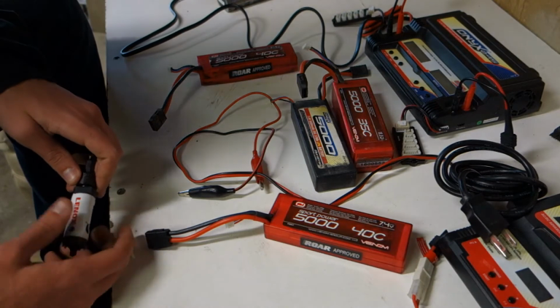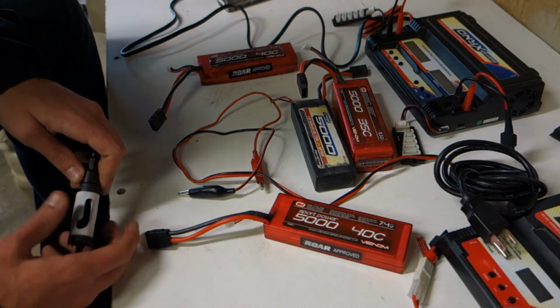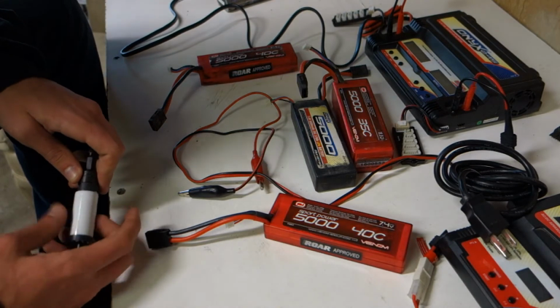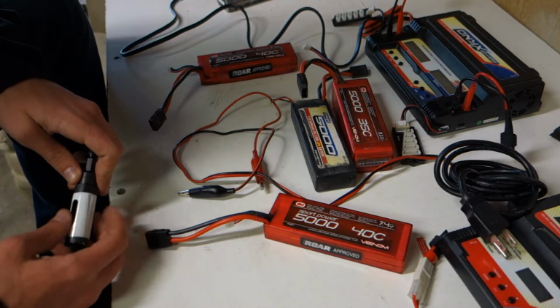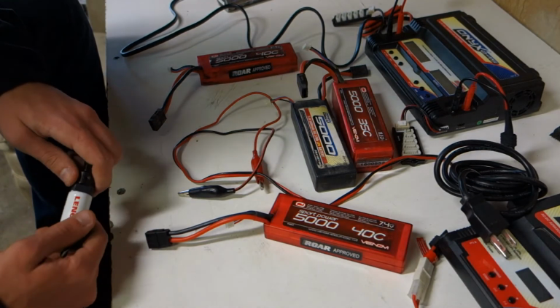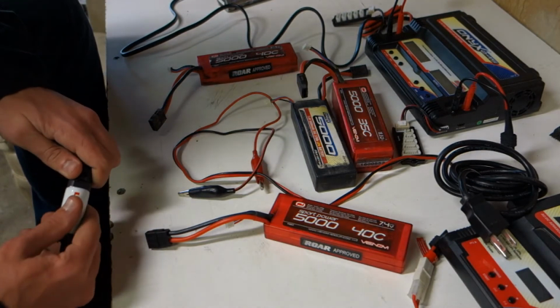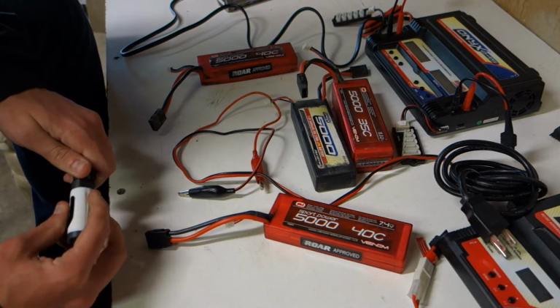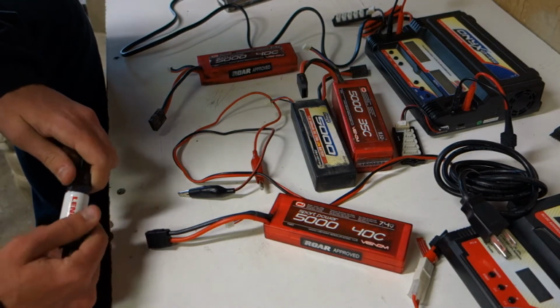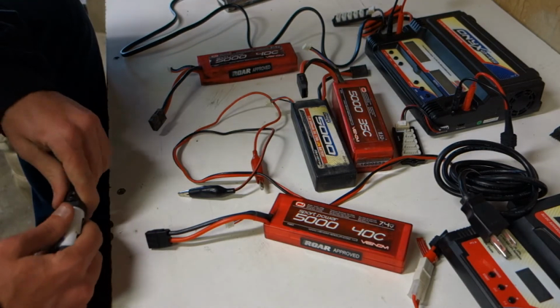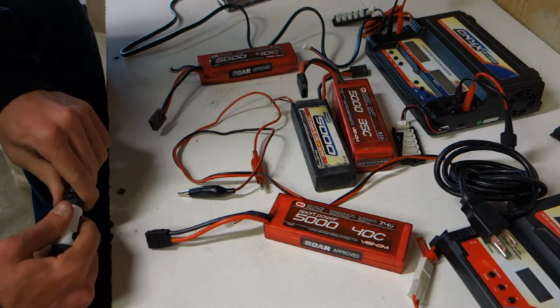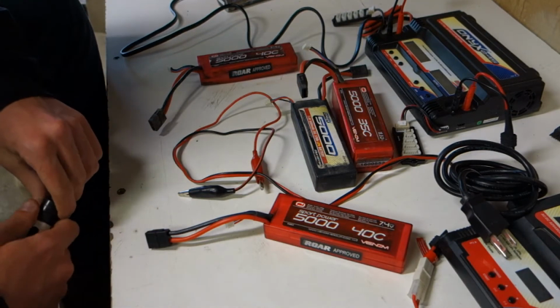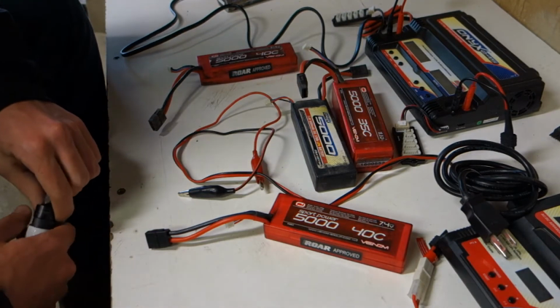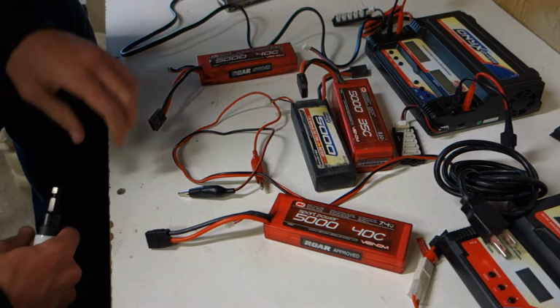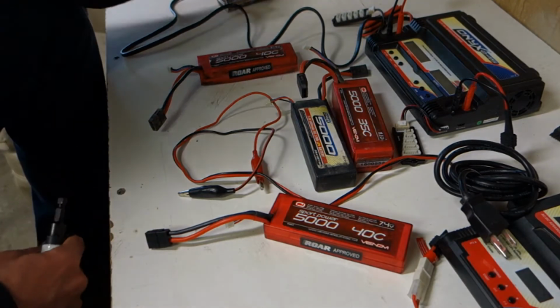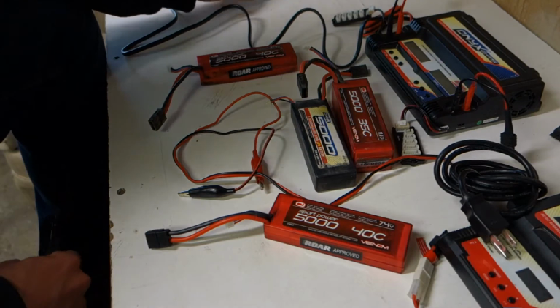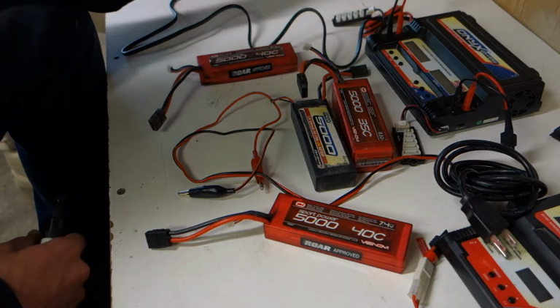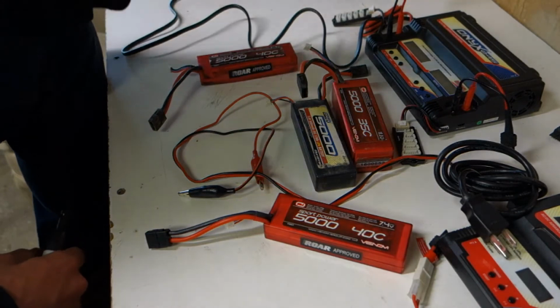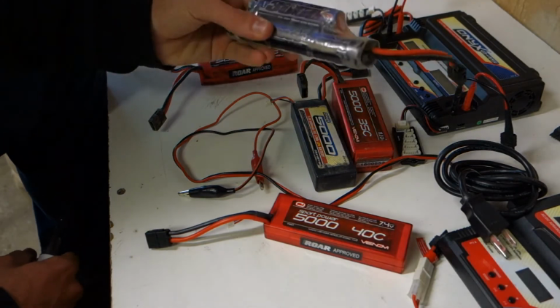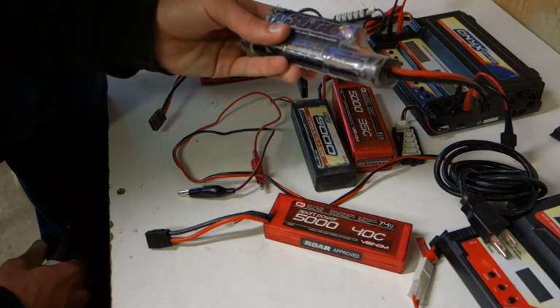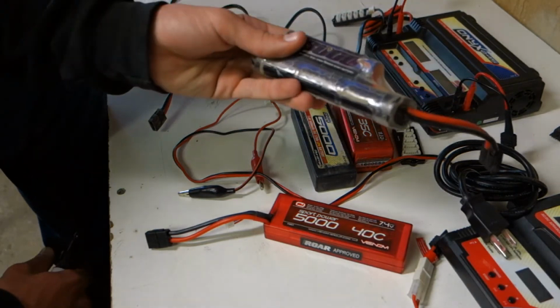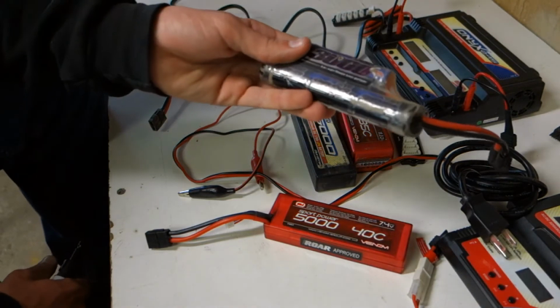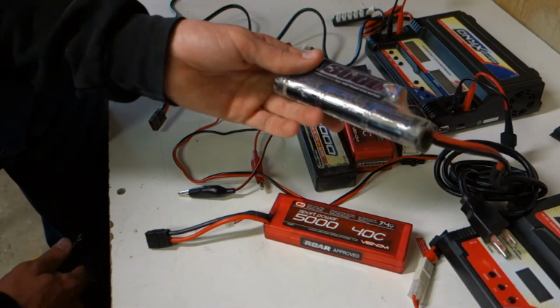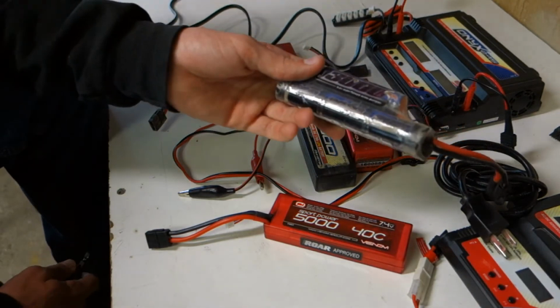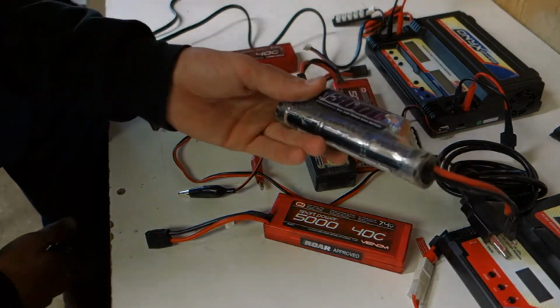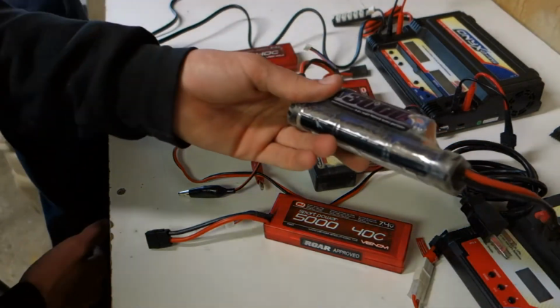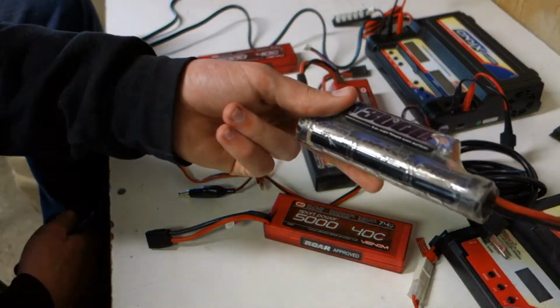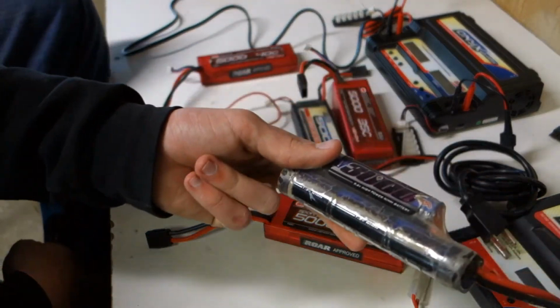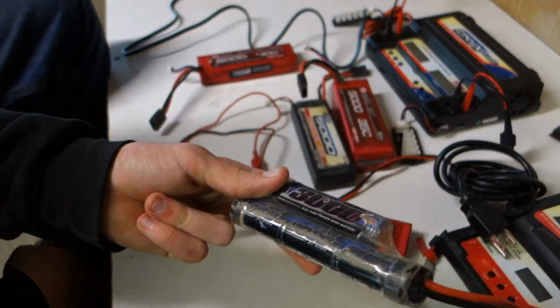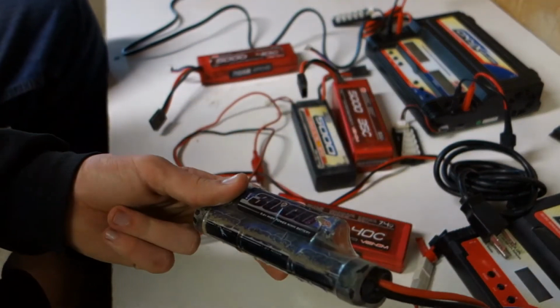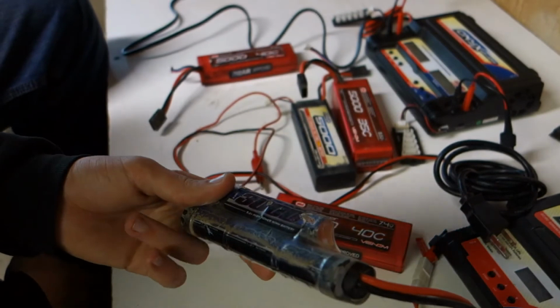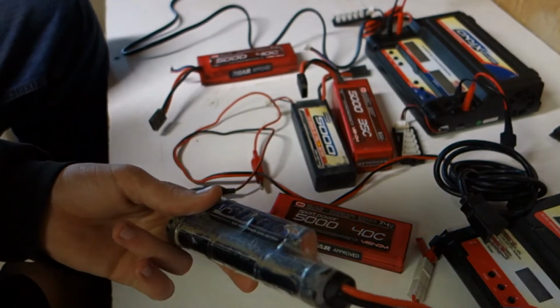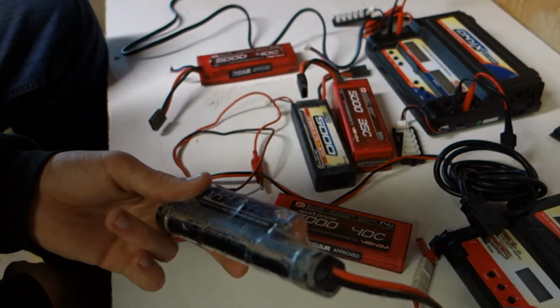Nickel metals are a lot safer. We've actually lit some of these on fire in our day because of ESC failures, but they're cheaper and we had old ones.